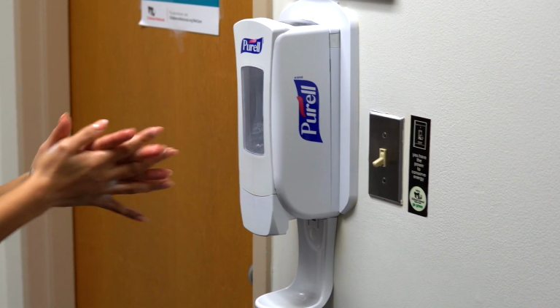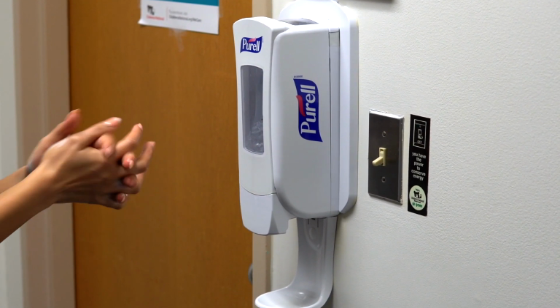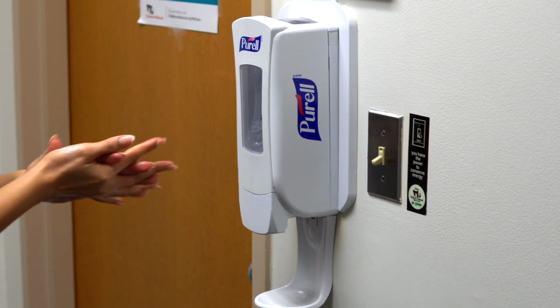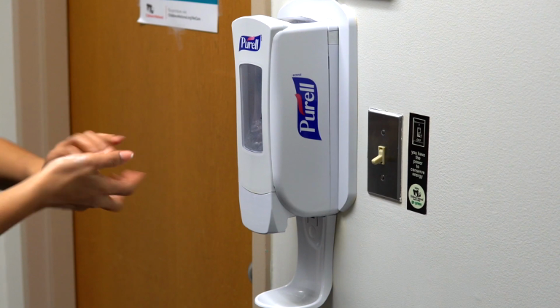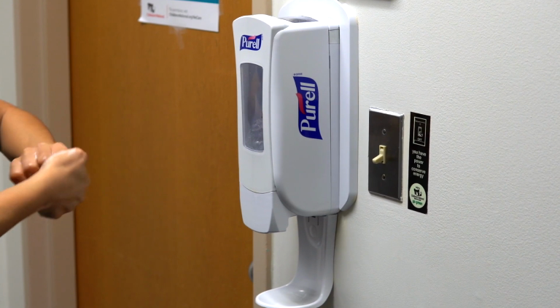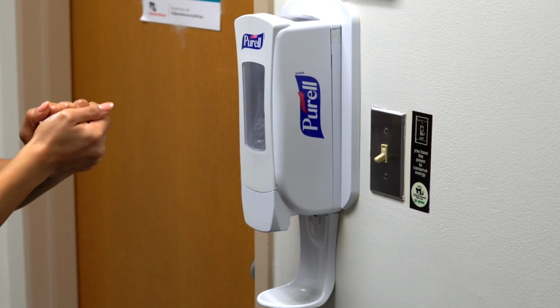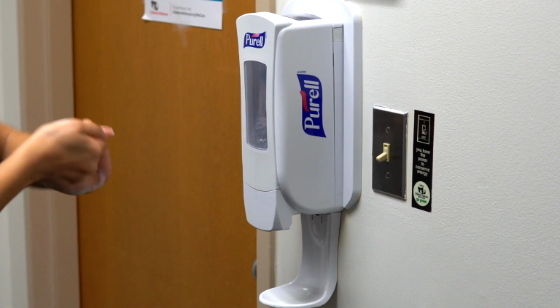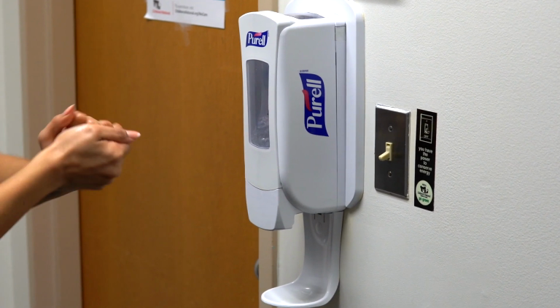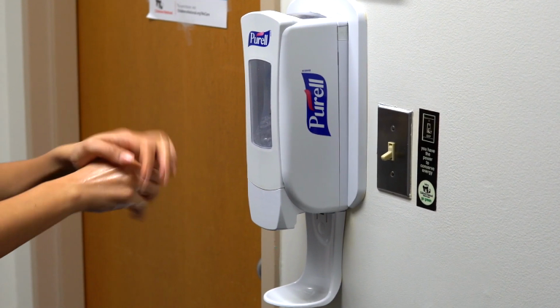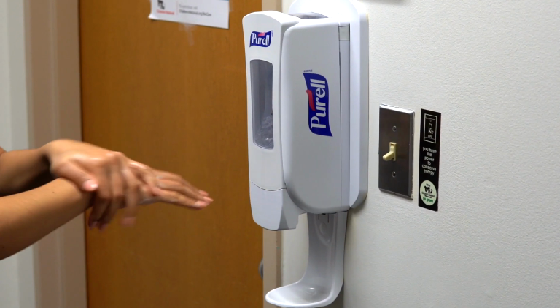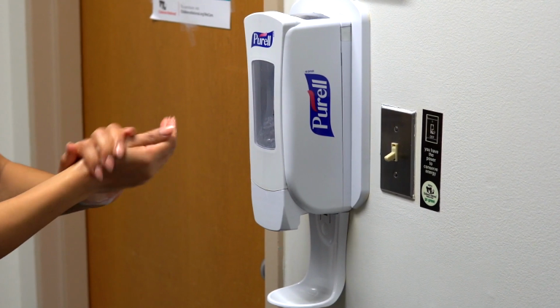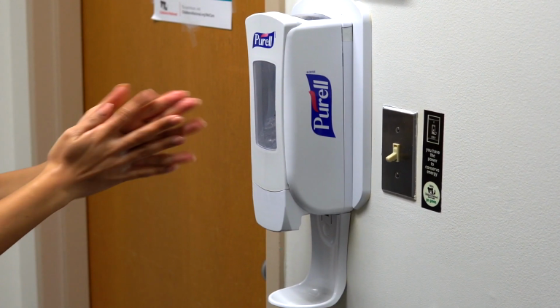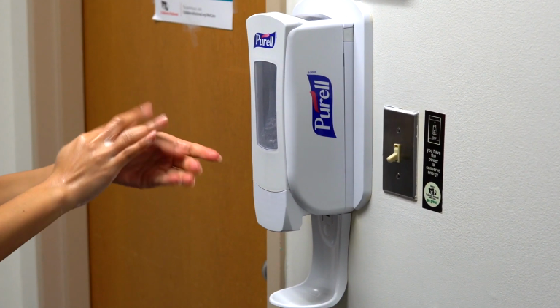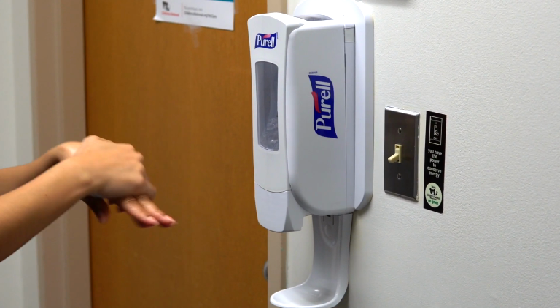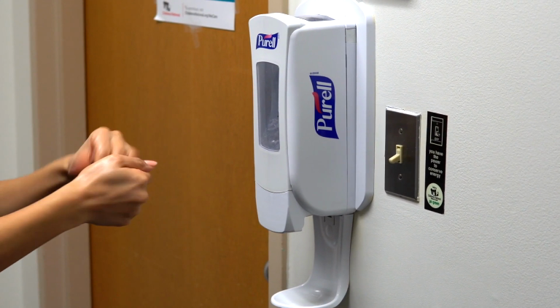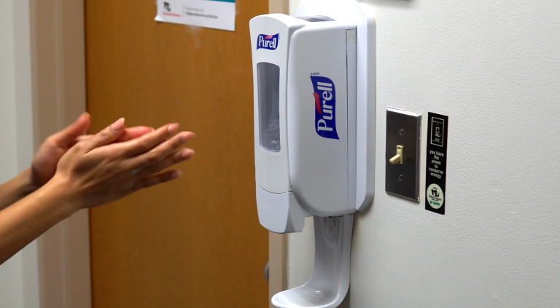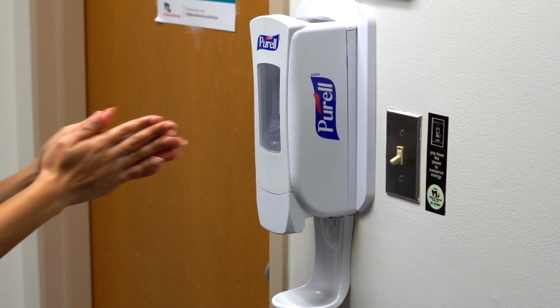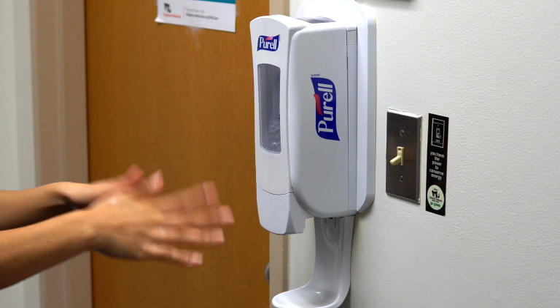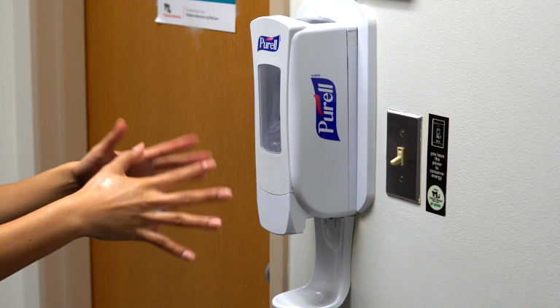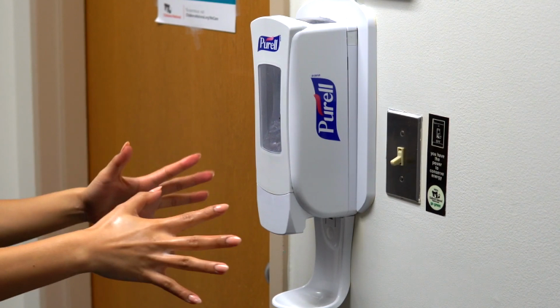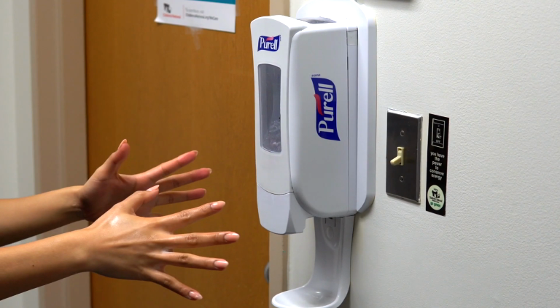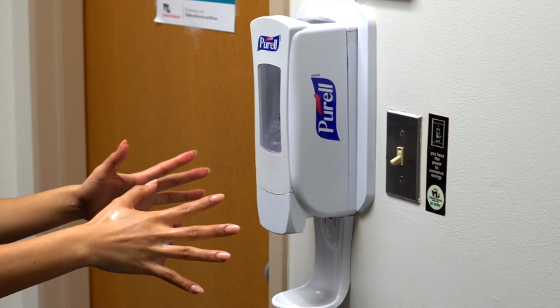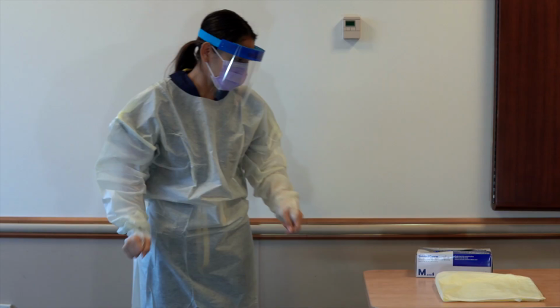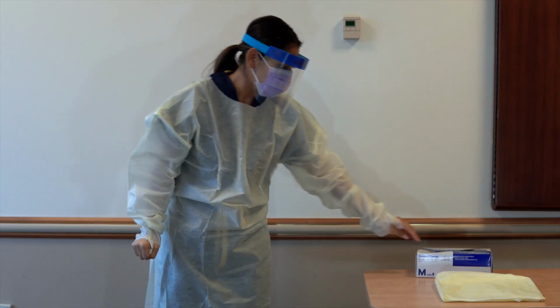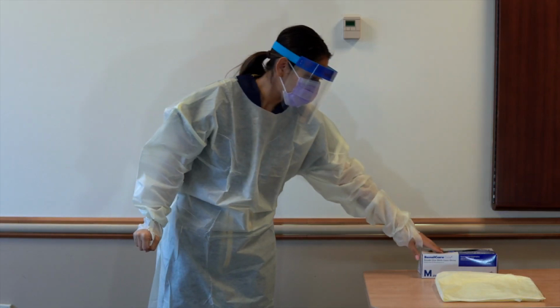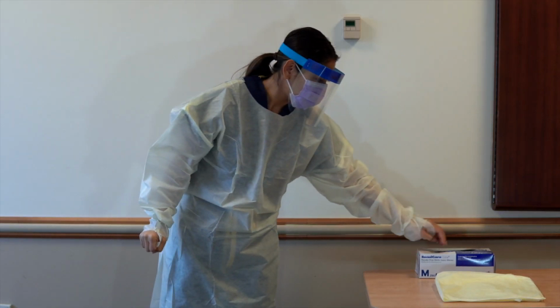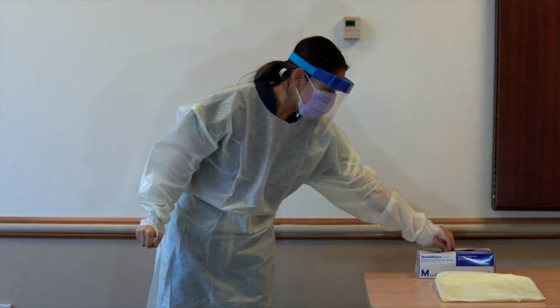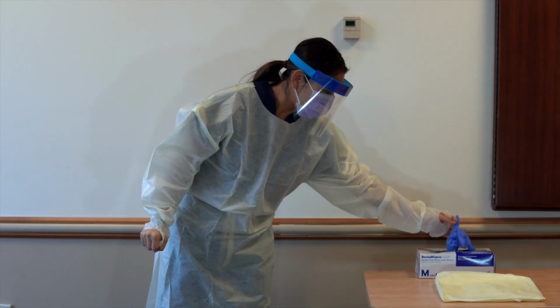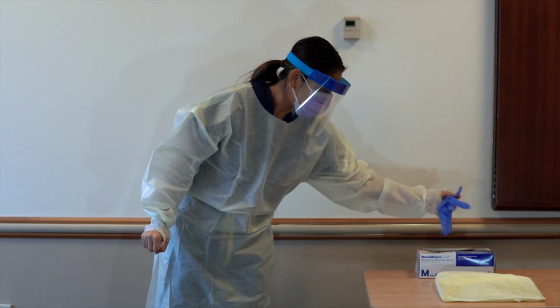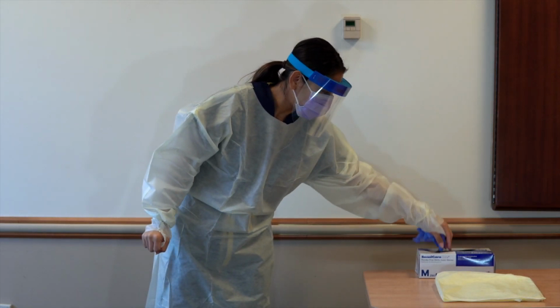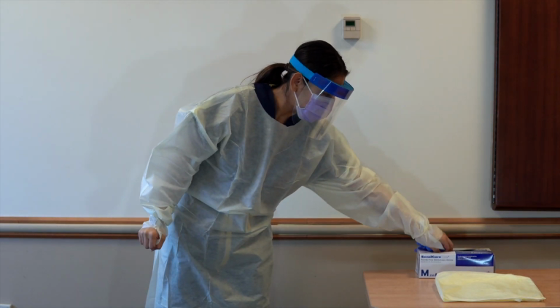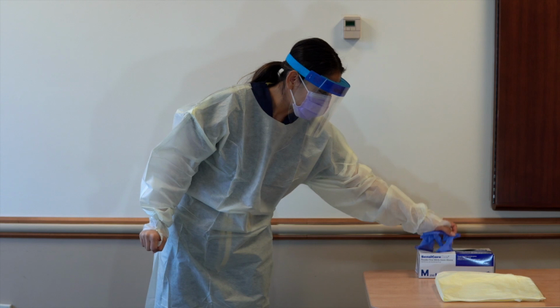And under fingernails. For hand washing, the entire process takes 40 to 60 seconds. For sanitizing, the entire process takes 20 to 30 seconds.